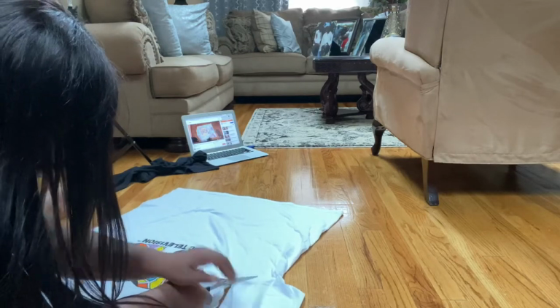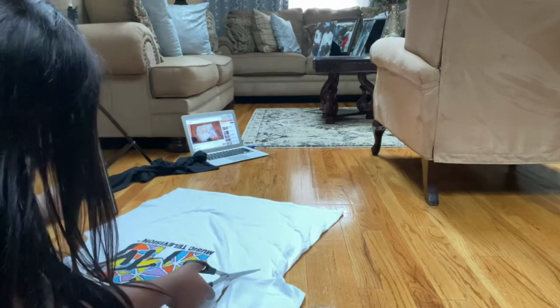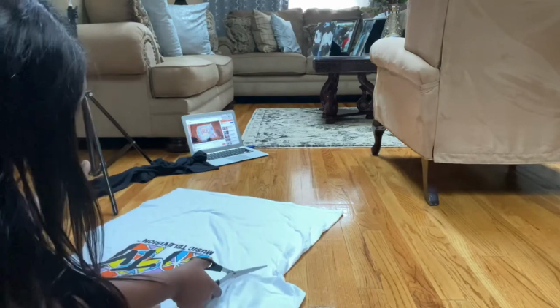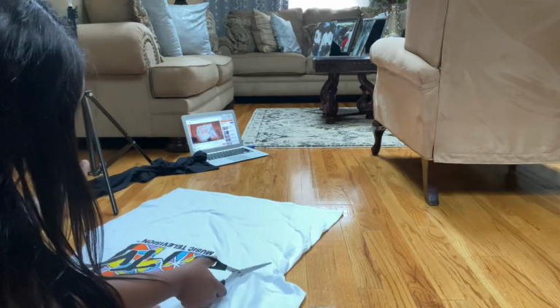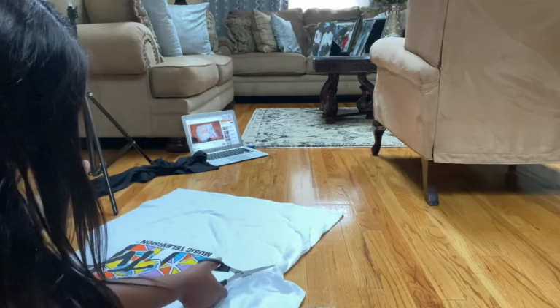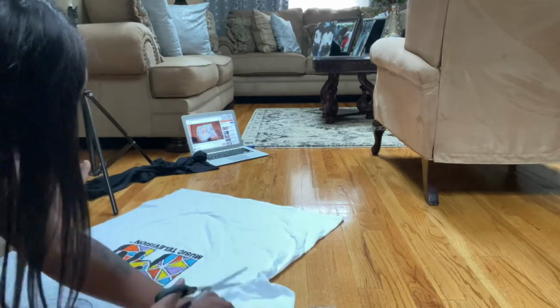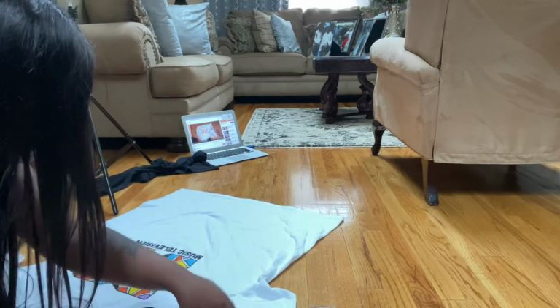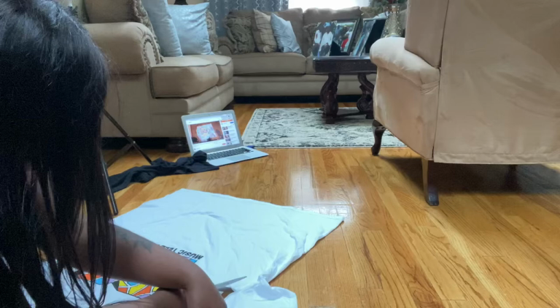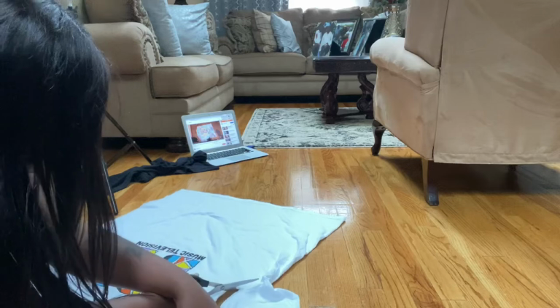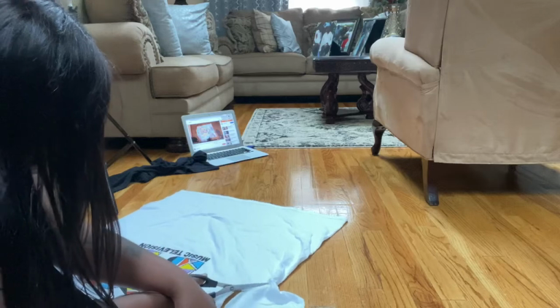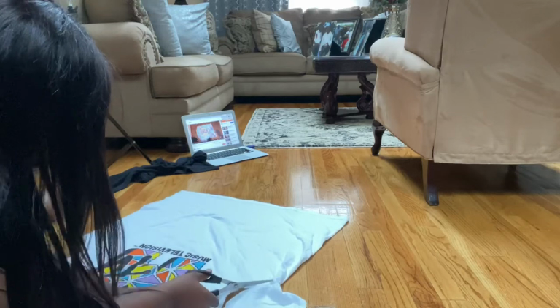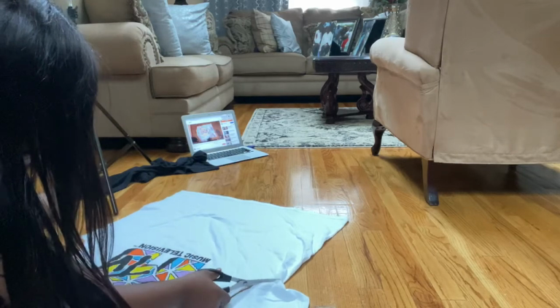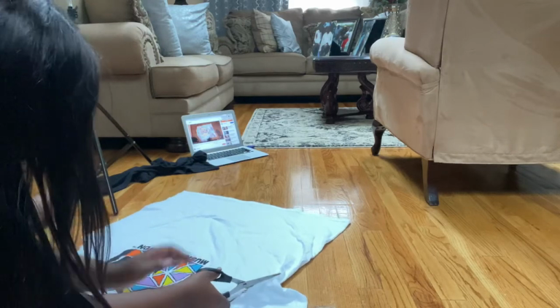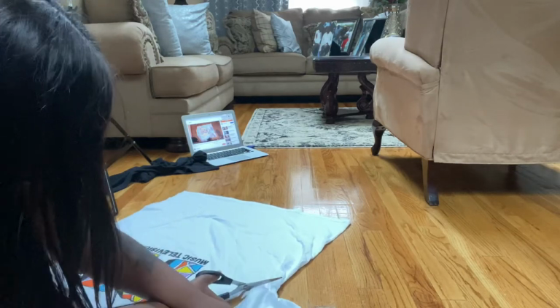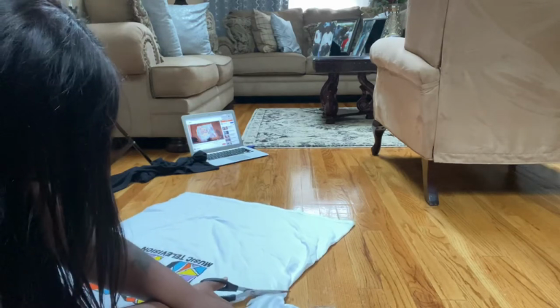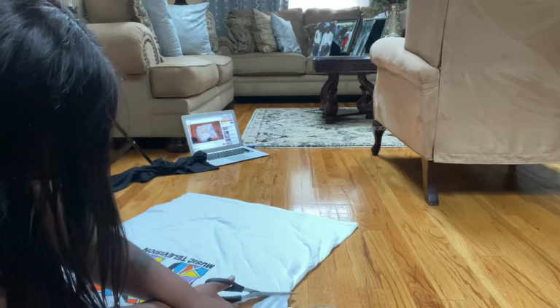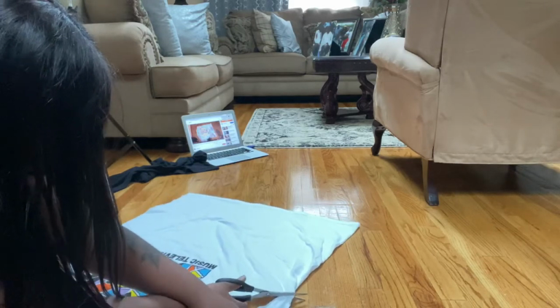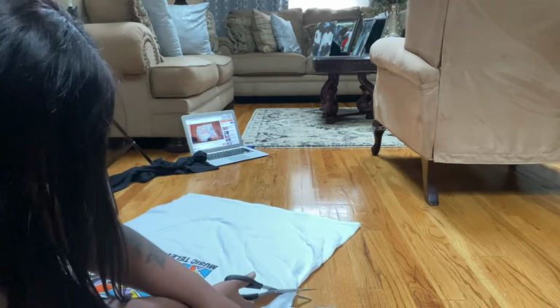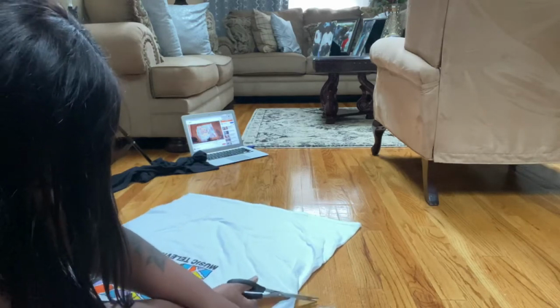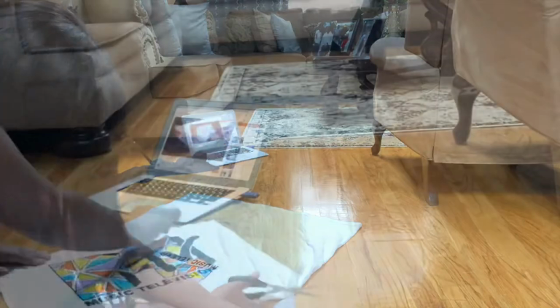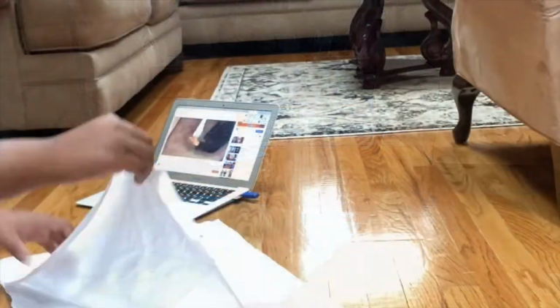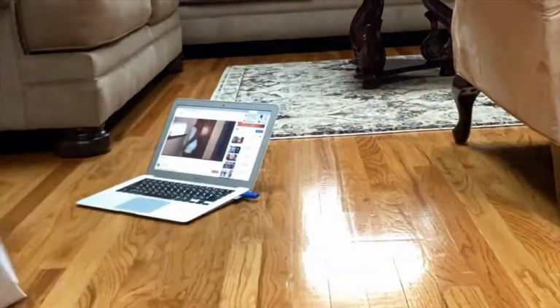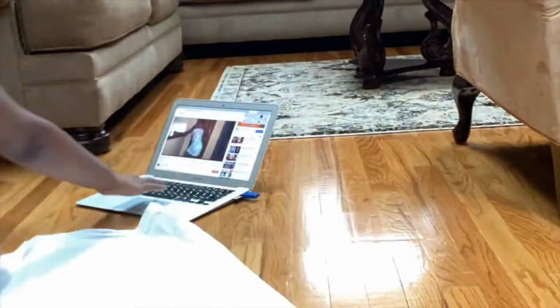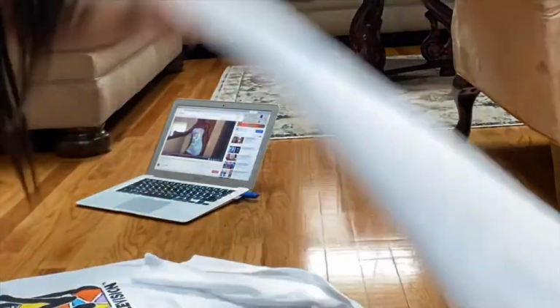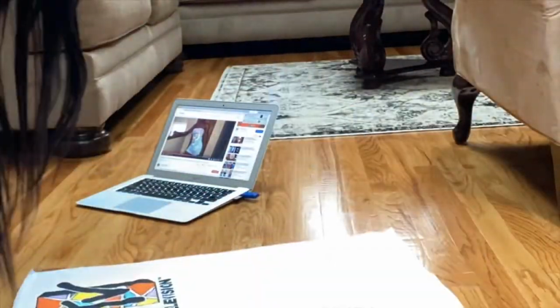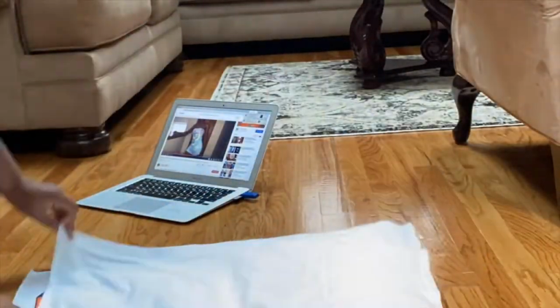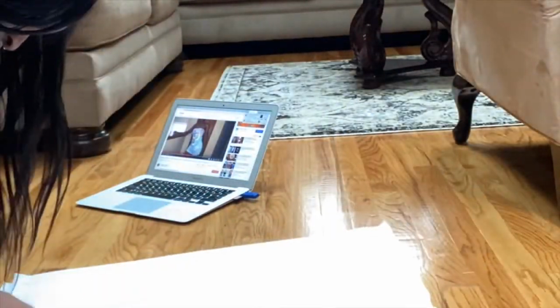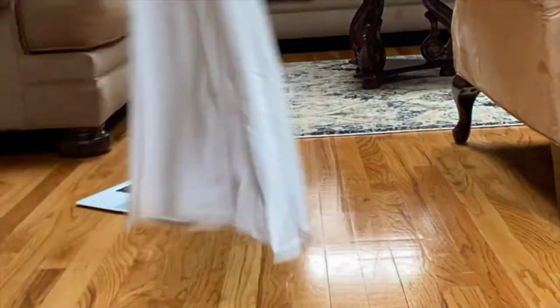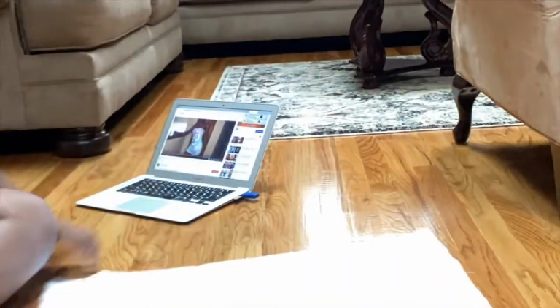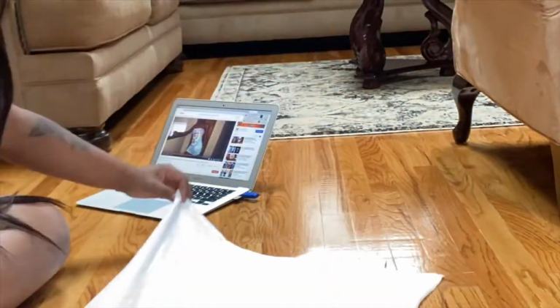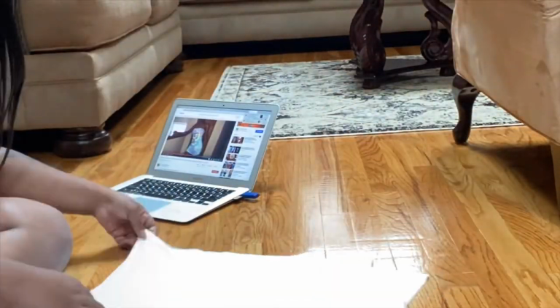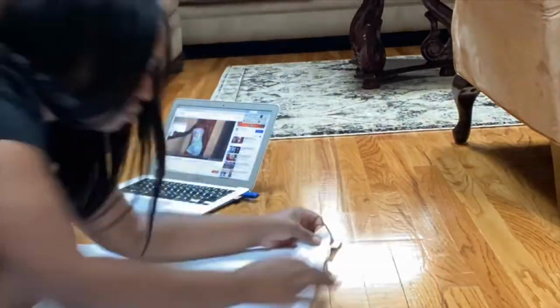So the part I forgot to record was me lining up my dress and cutting the sides. You wanna leave like two inches of space for sewing. And this is pretty much it.